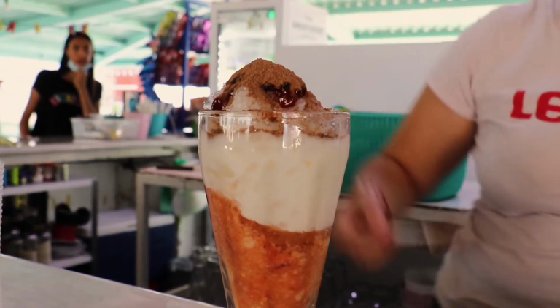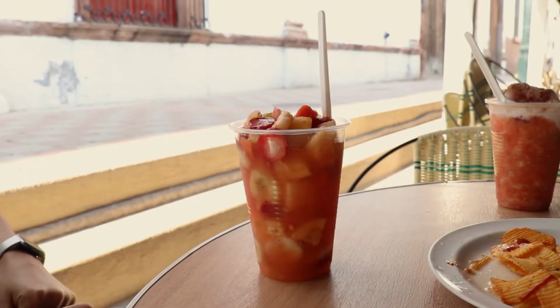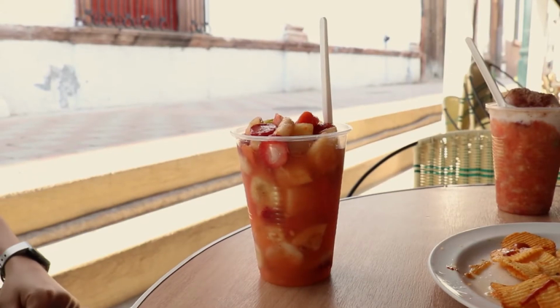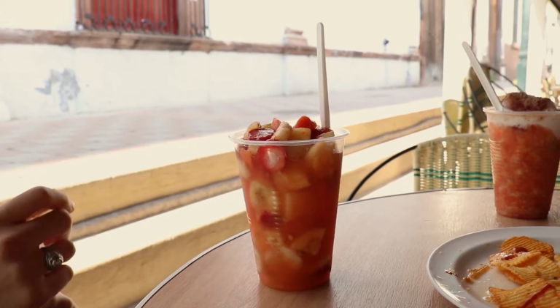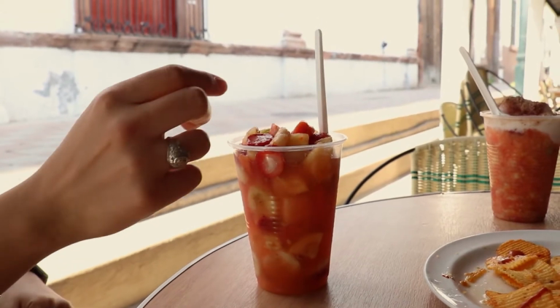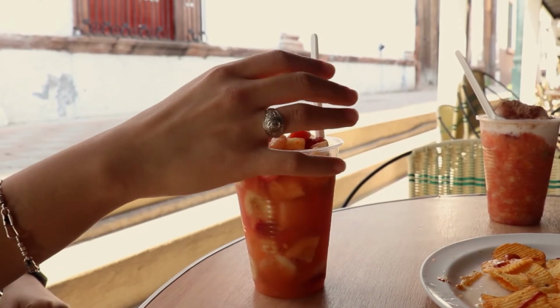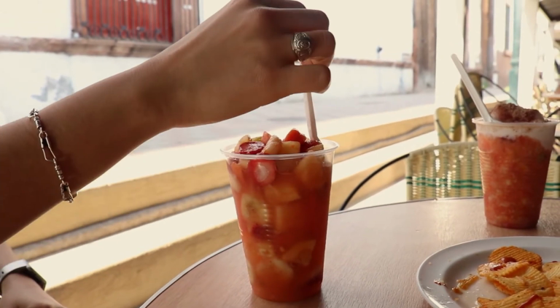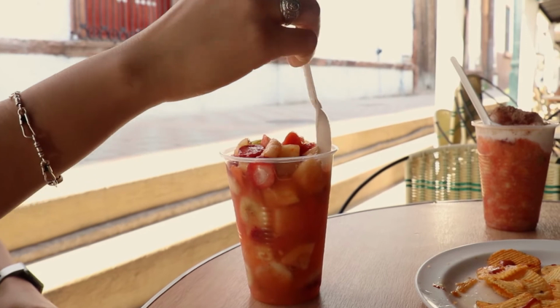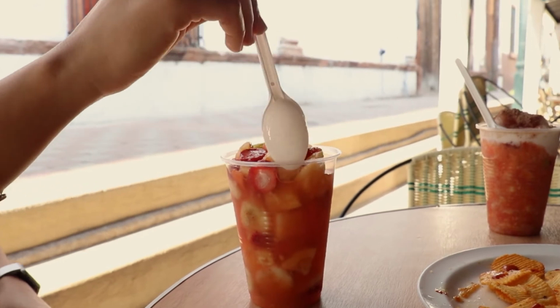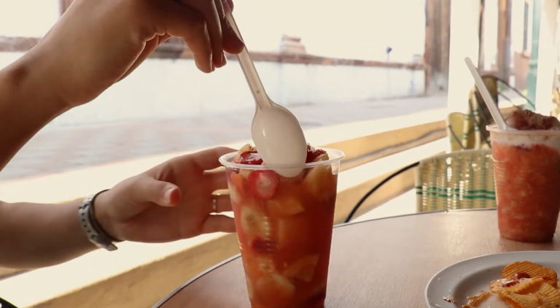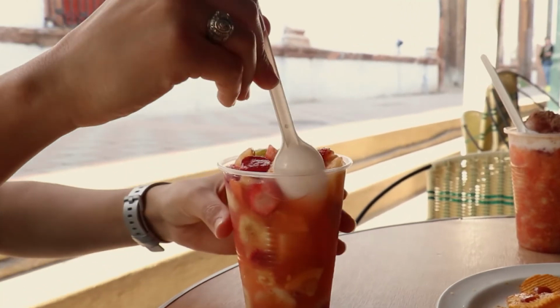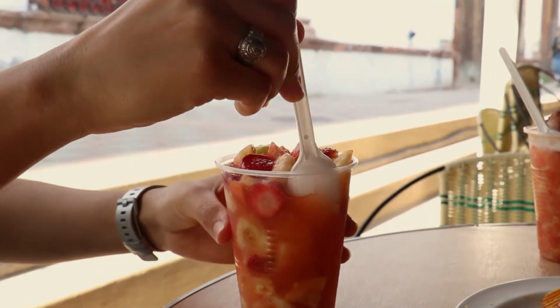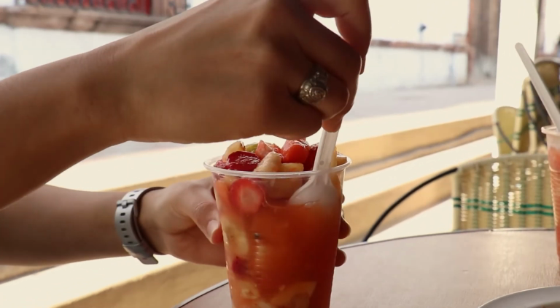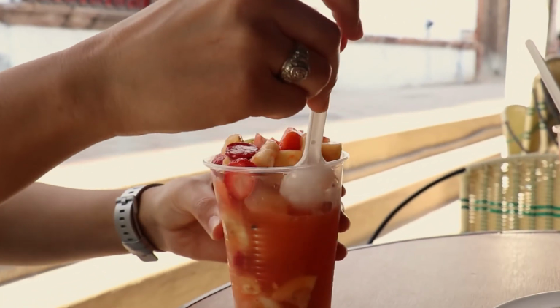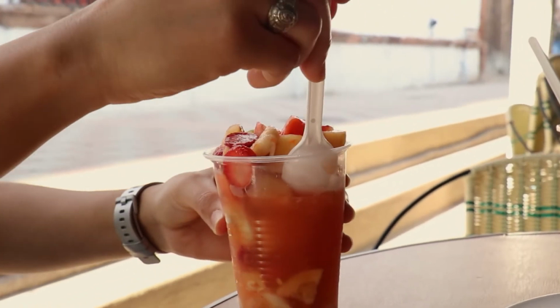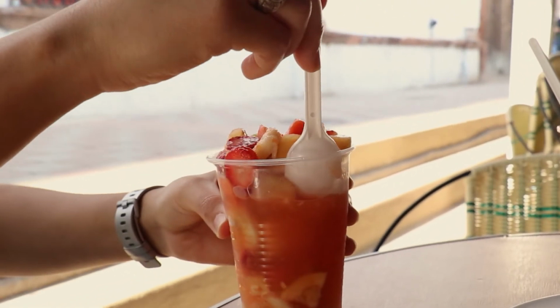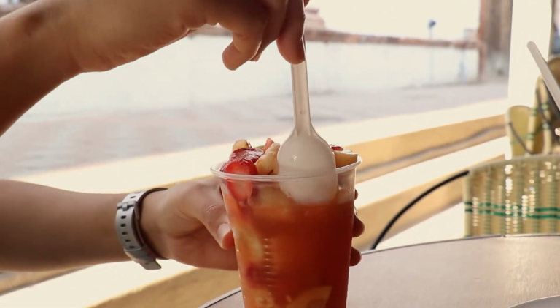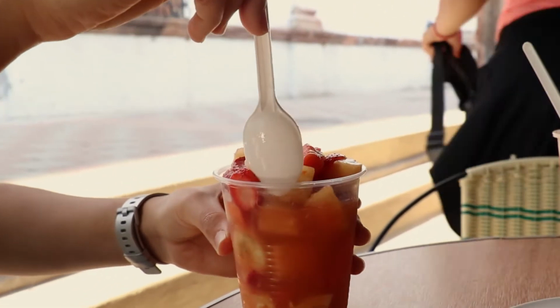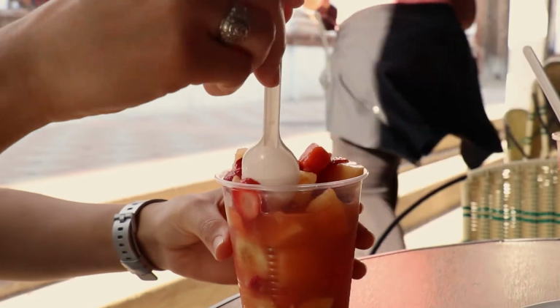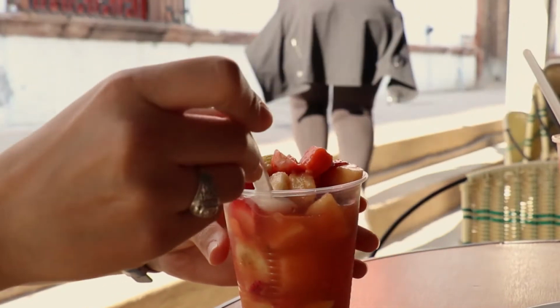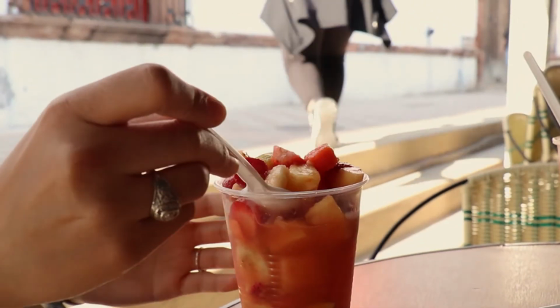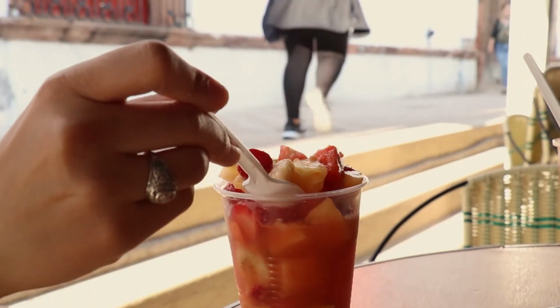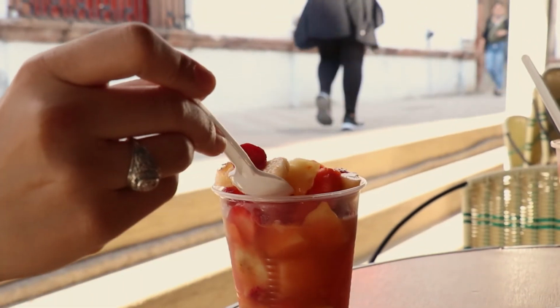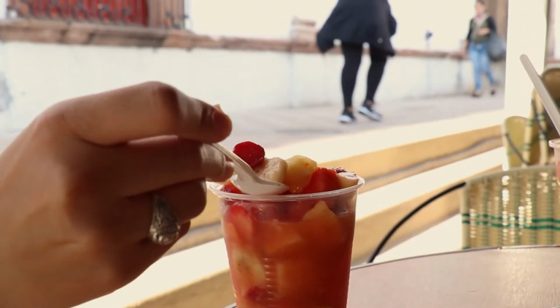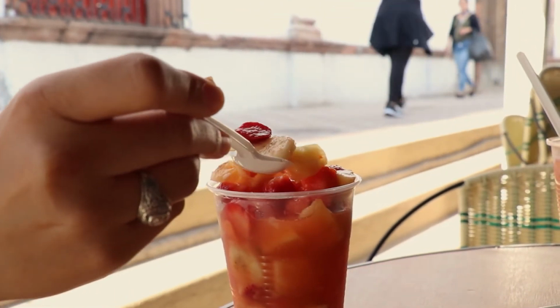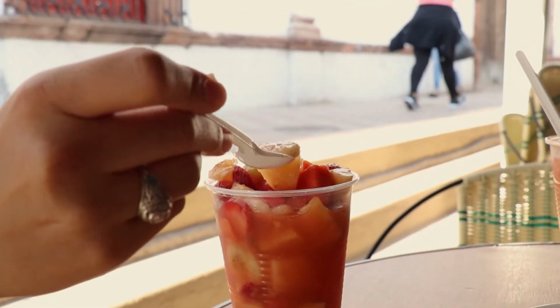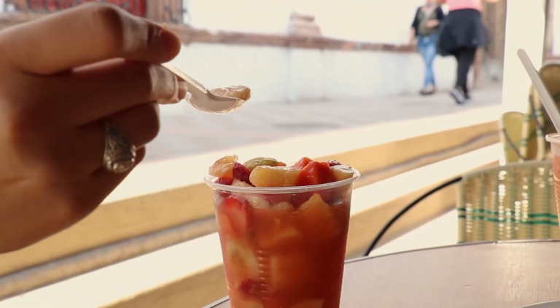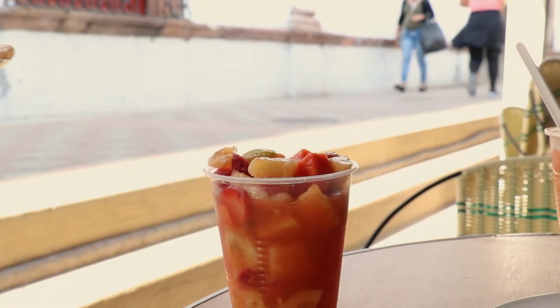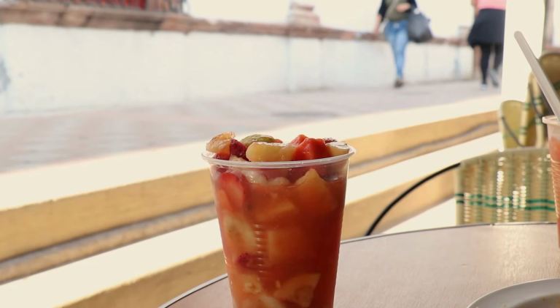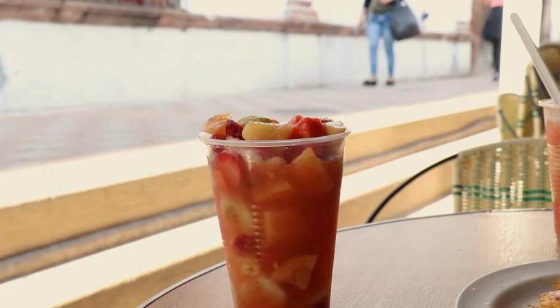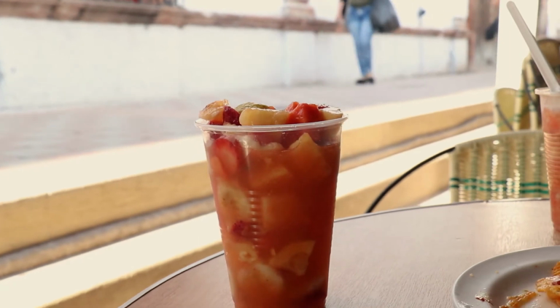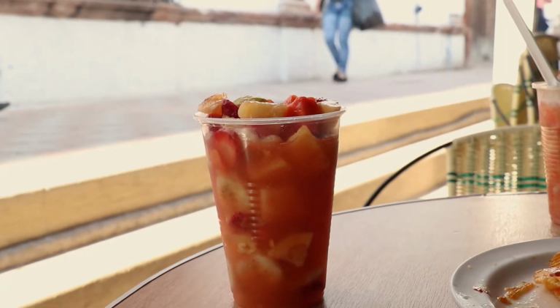También te invitamos a probar la escamocha. Esta delicia cuenta con distintas frutas, entre ellas piña, guayaba, plátano, papaya y fresa, bañados en una mezcla con jugo de naranja, que explota en sabor increíble y refrescante.